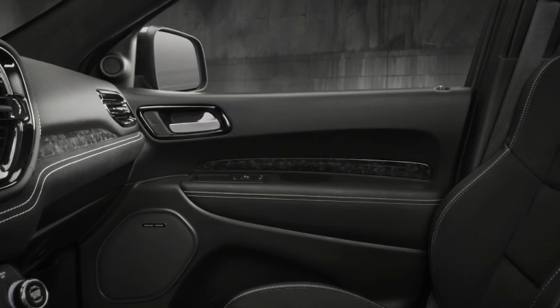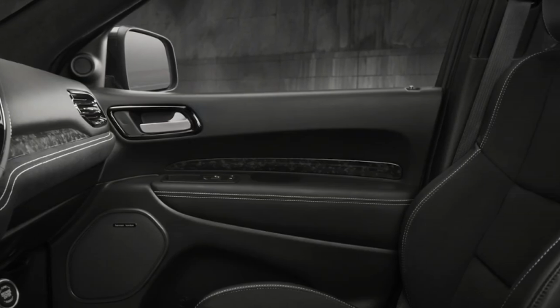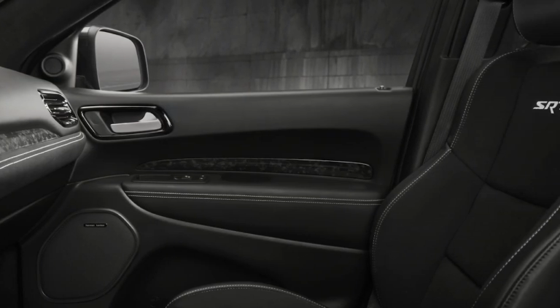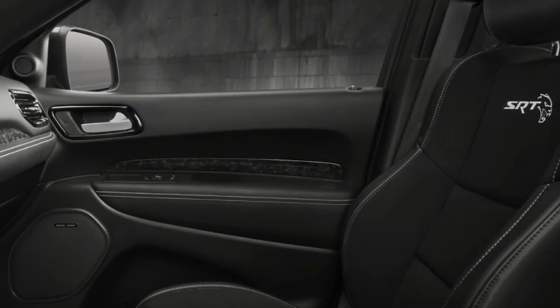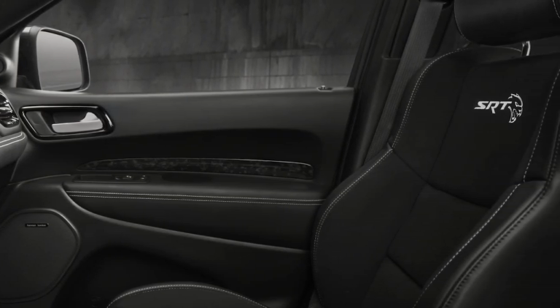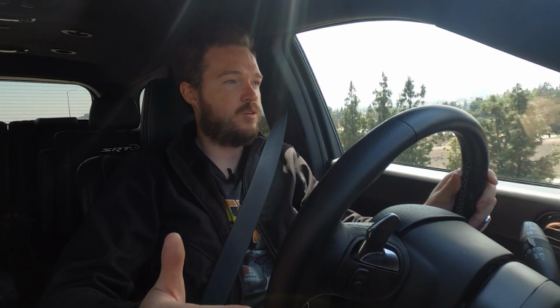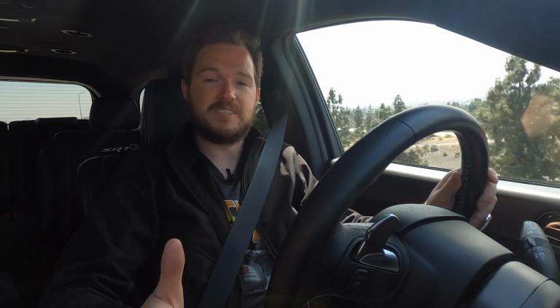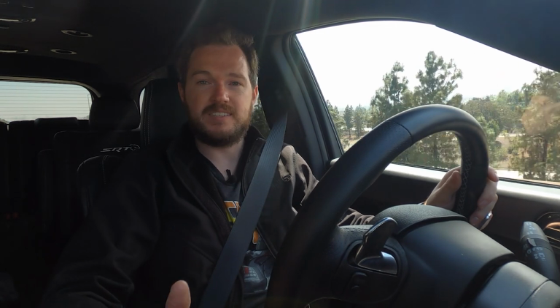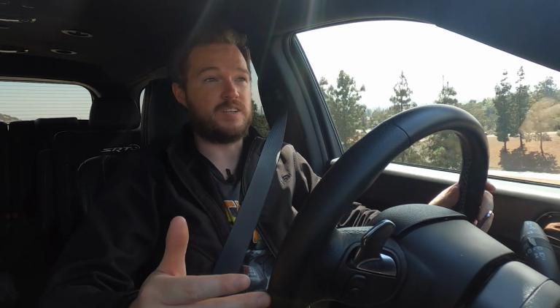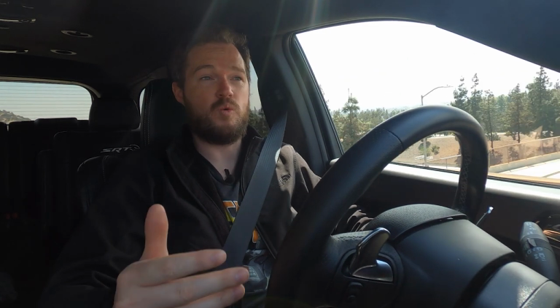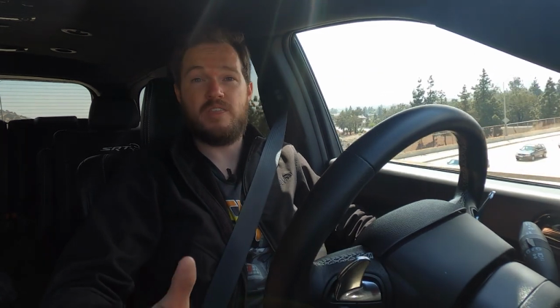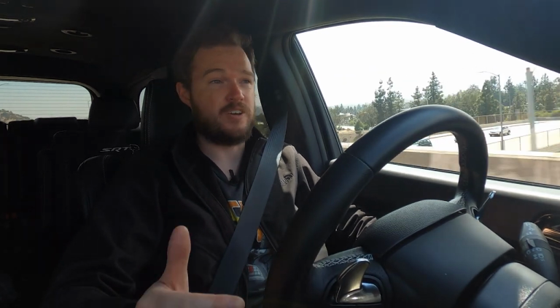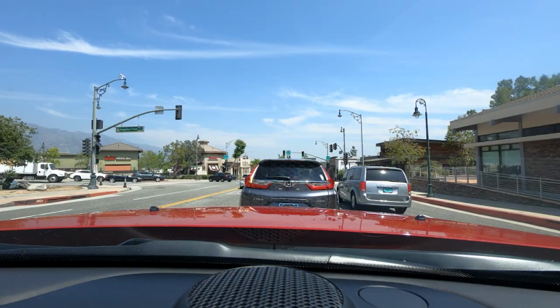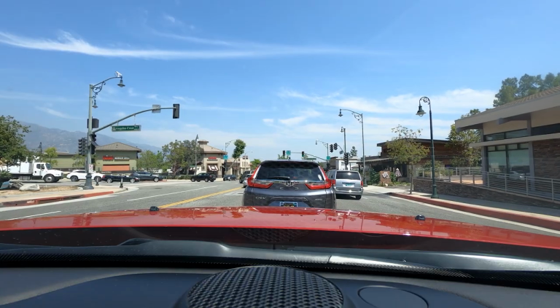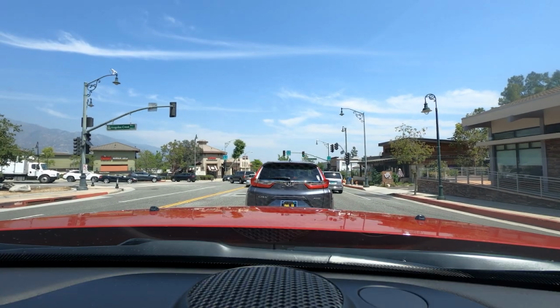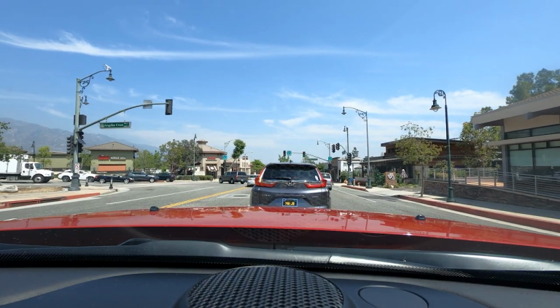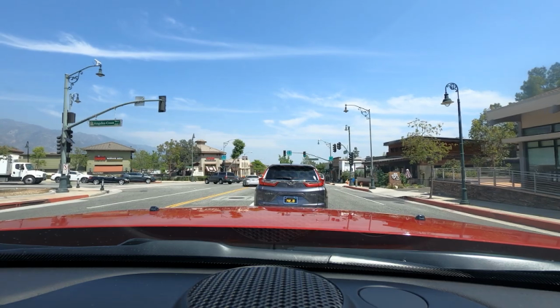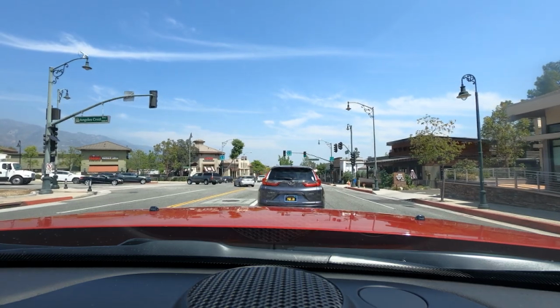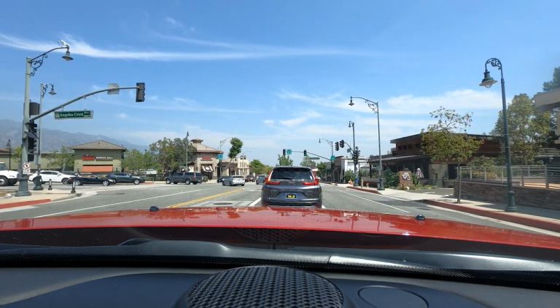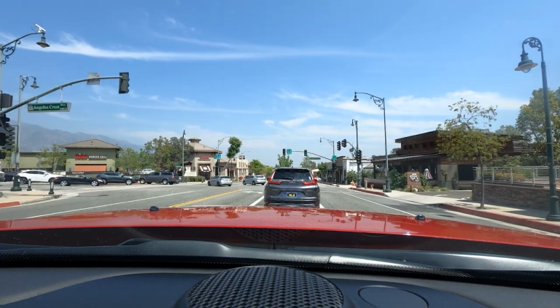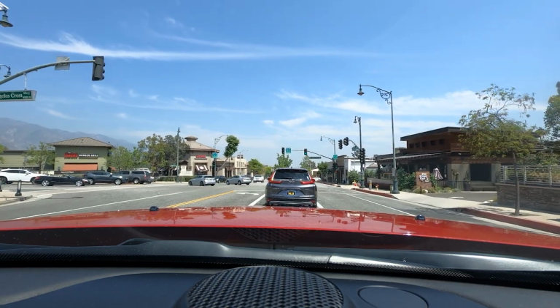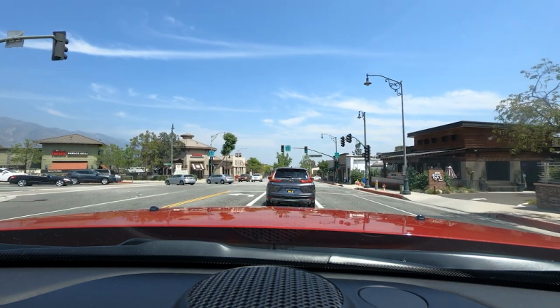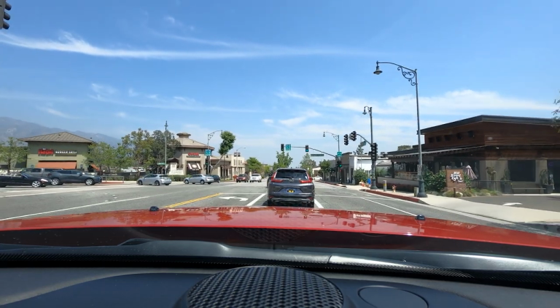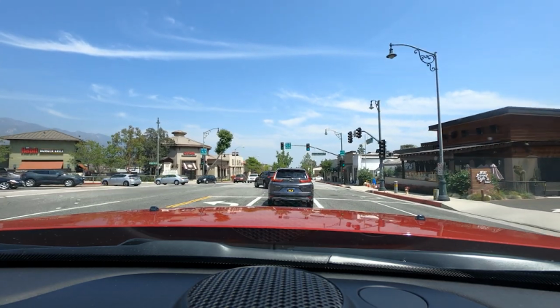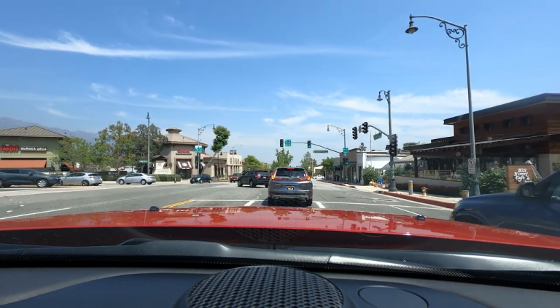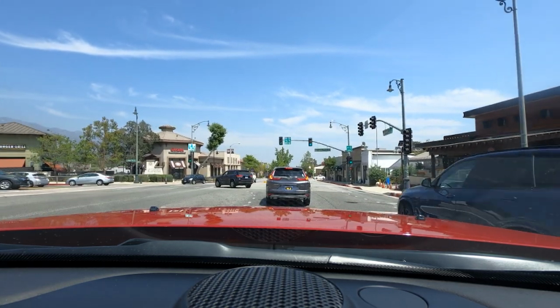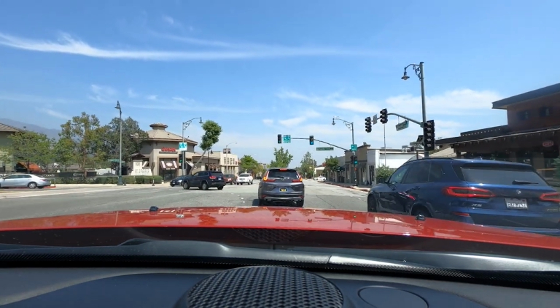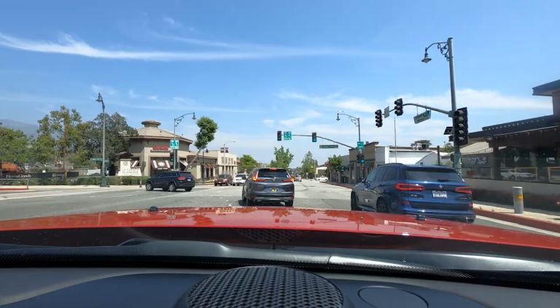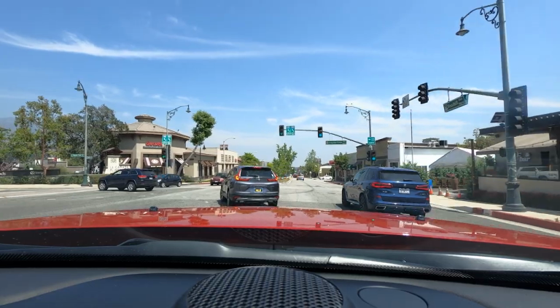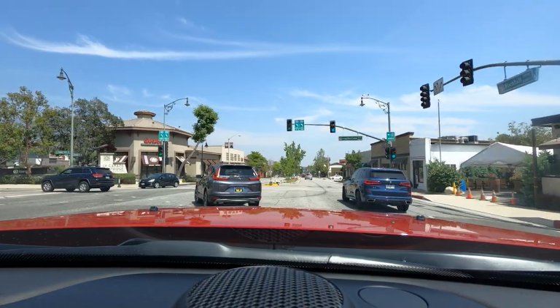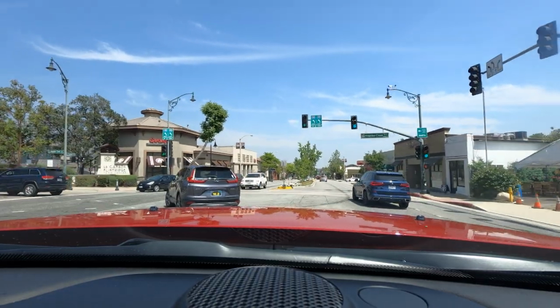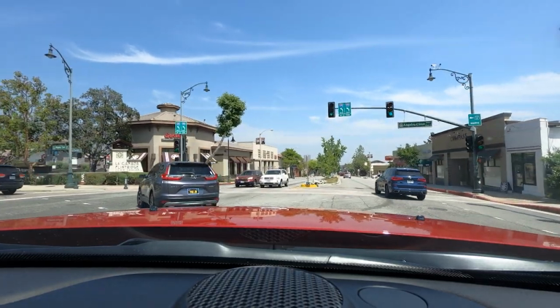And these seats are fantastic — they're super supportive, super comfortable. Whoever designed these seats deserves an award, they're that good. However, it's not perfect. The throttle is really sharp and it's super difficult to just glide away from an intersection without forcing your passengers into their seat backs.